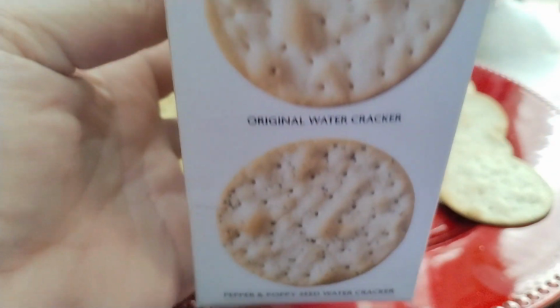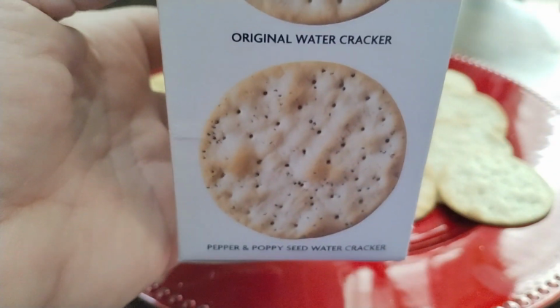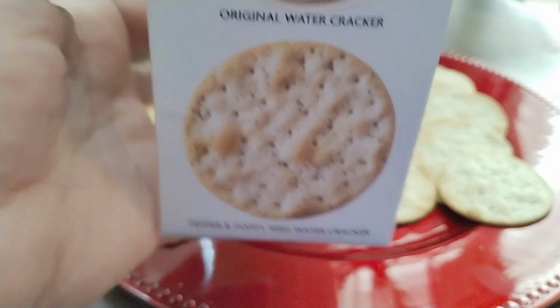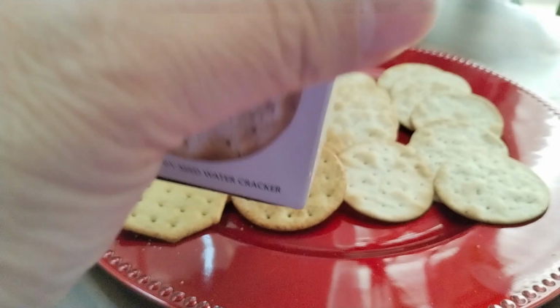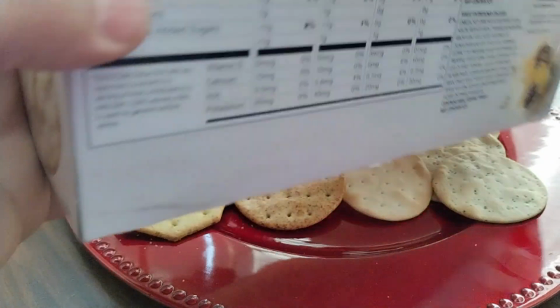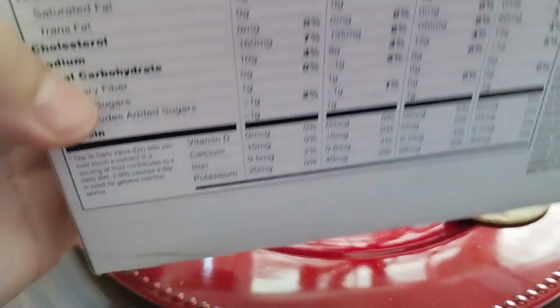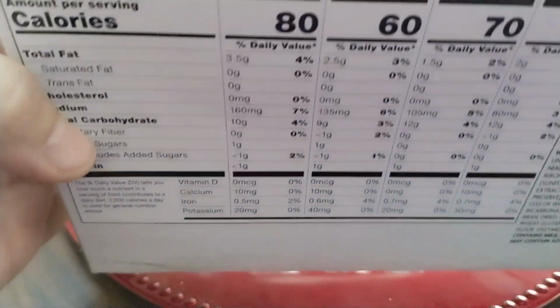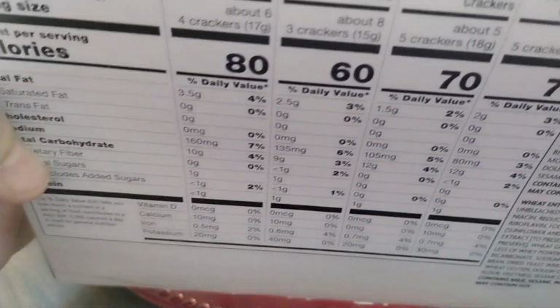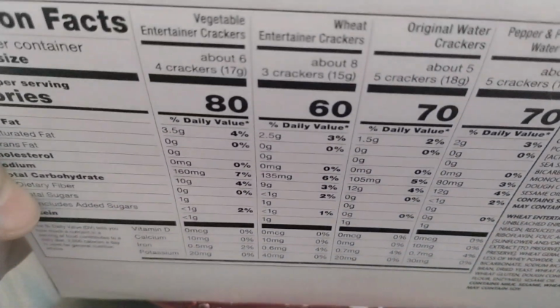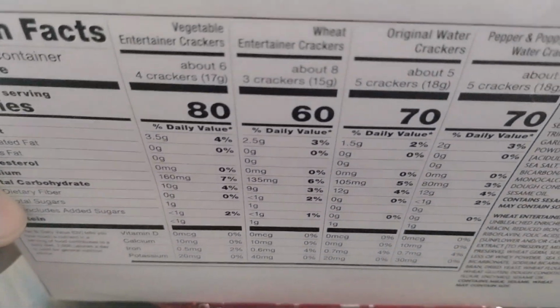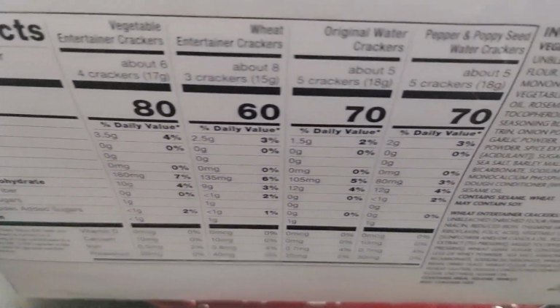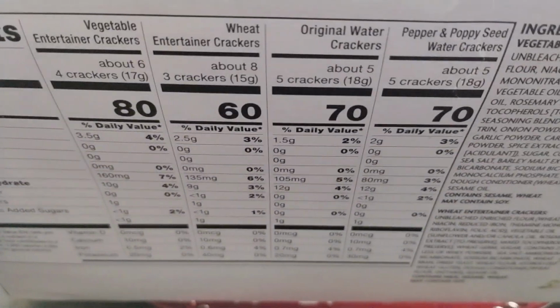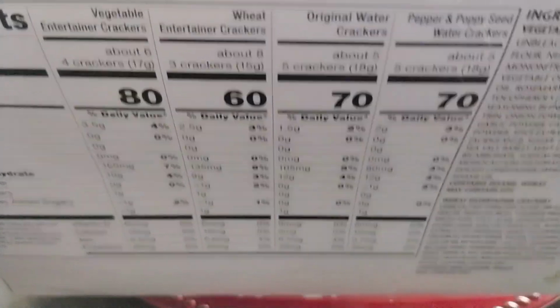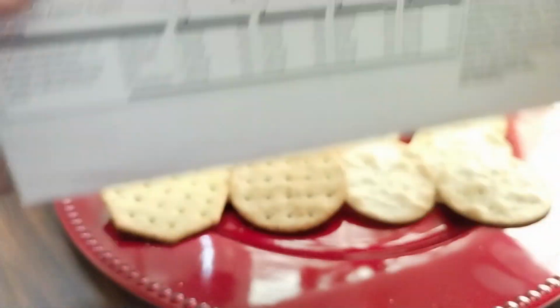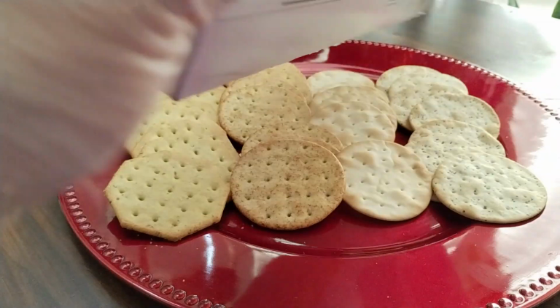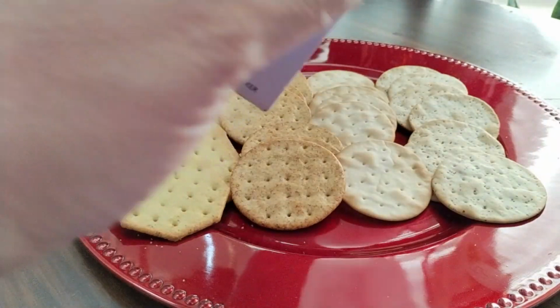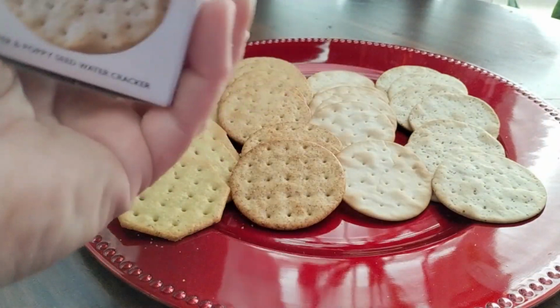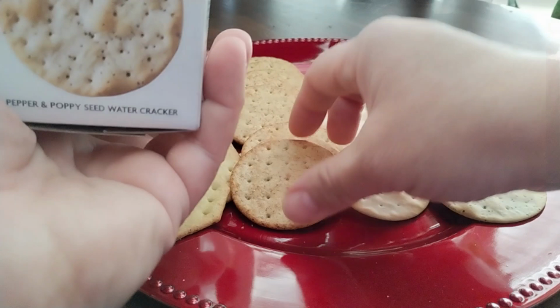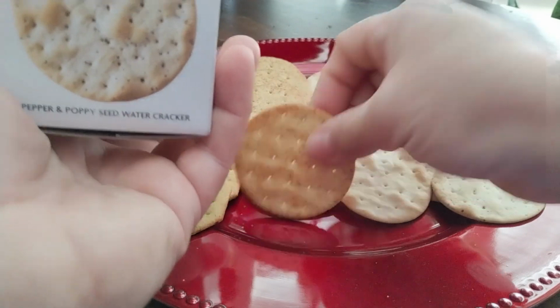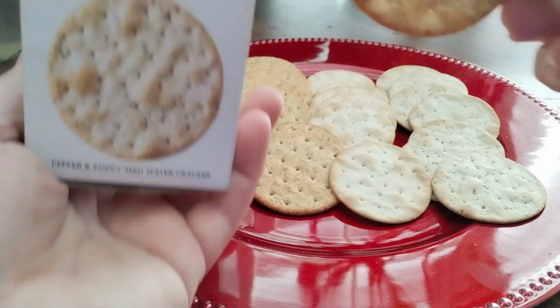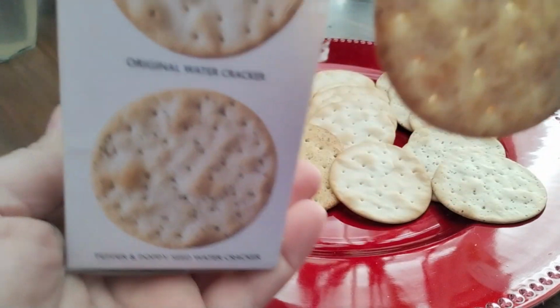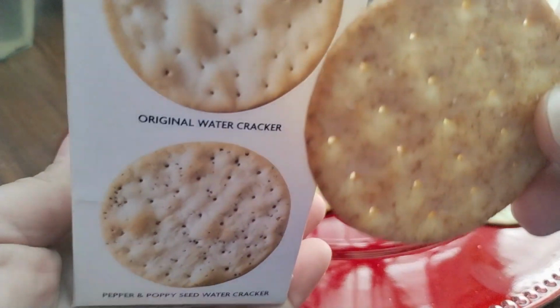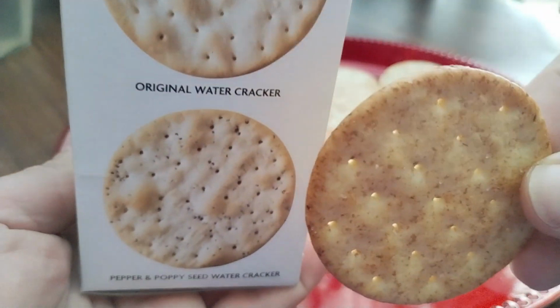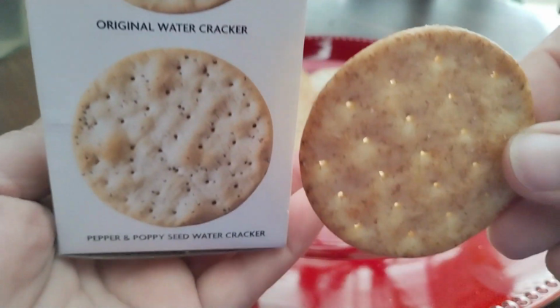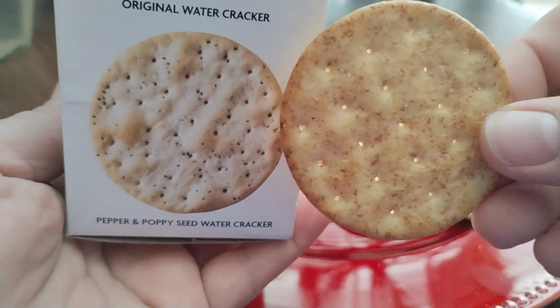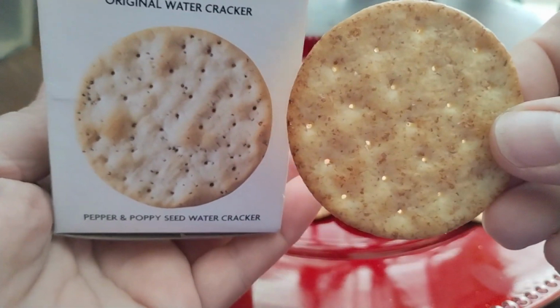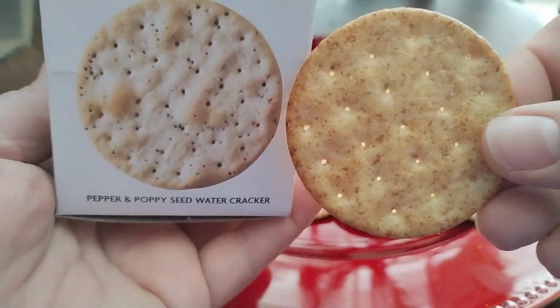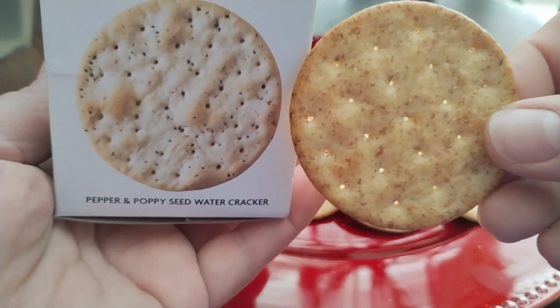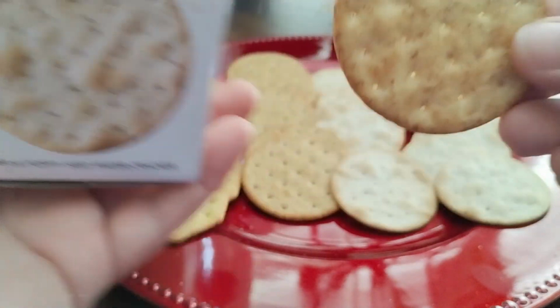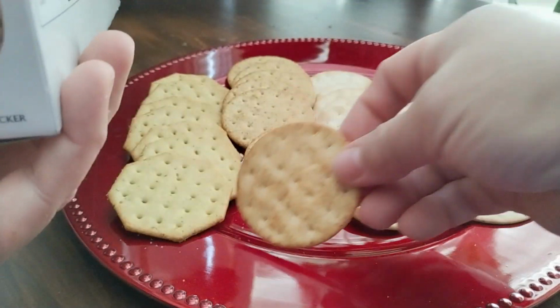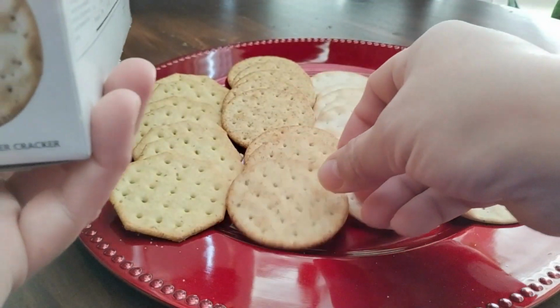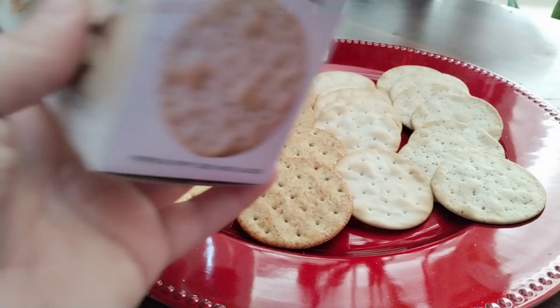The serving size is about three to five crackers at about 60 to 80 calories, and size-wise, what you see on the side of the box is going to be their actual size.